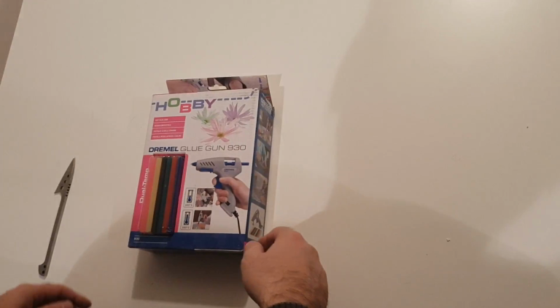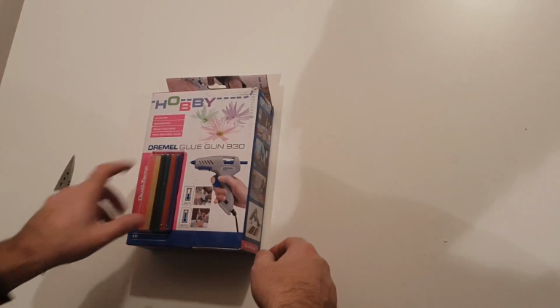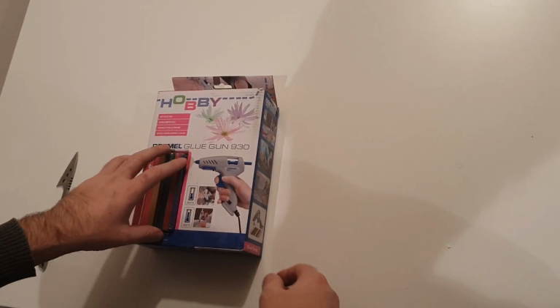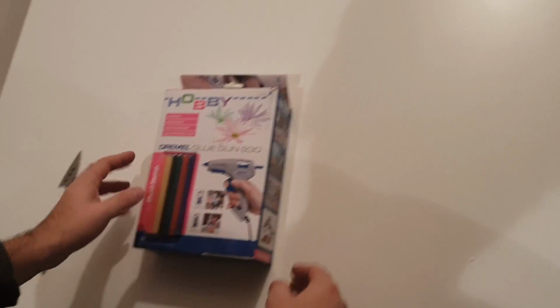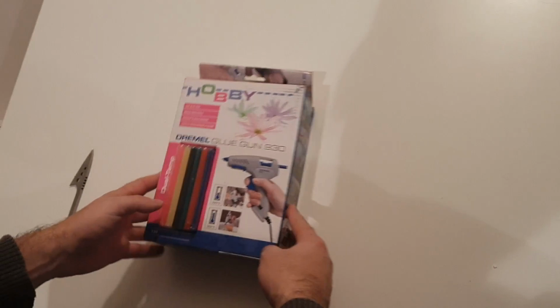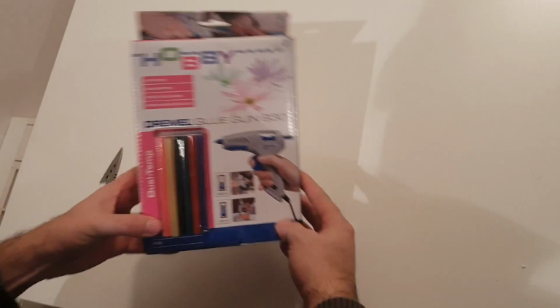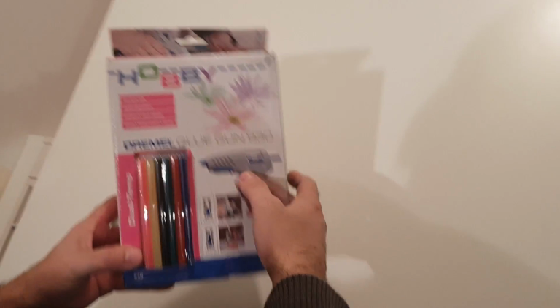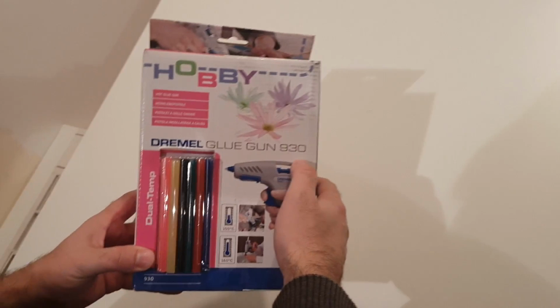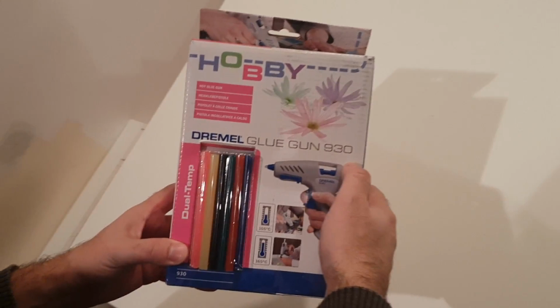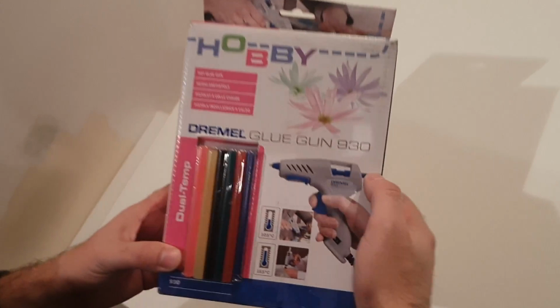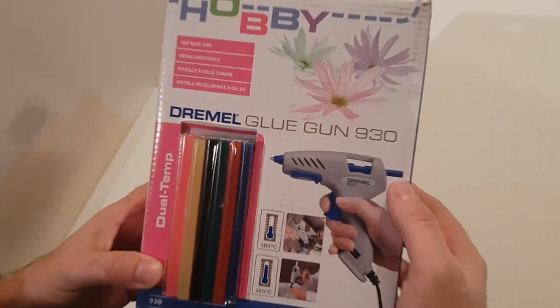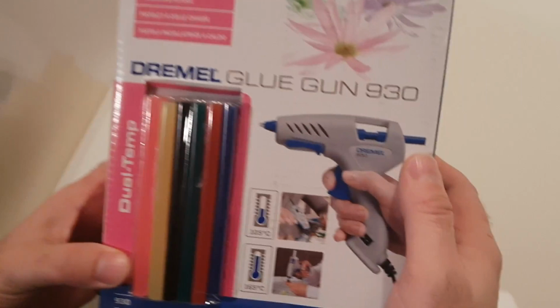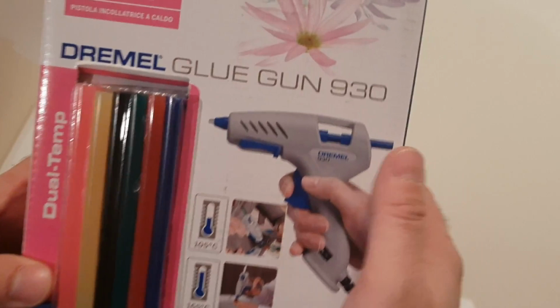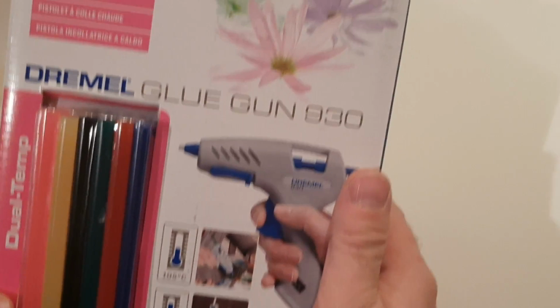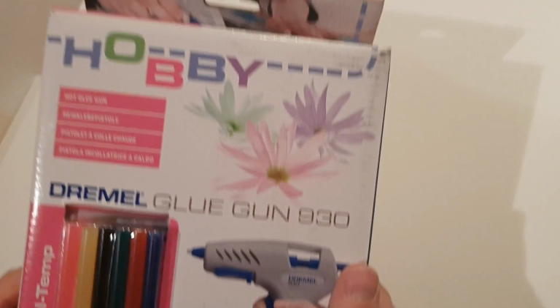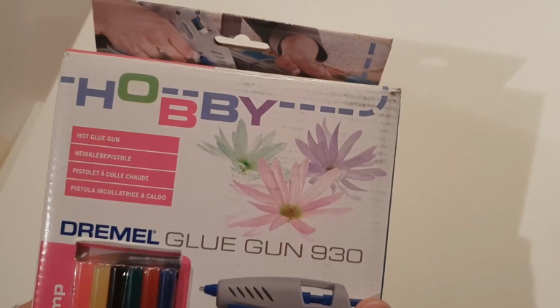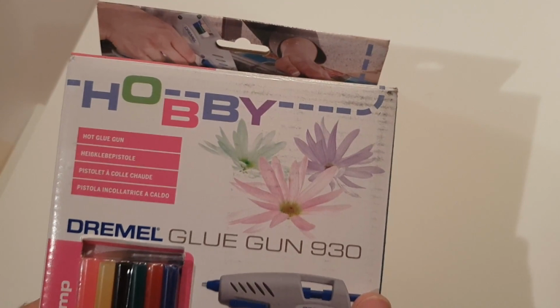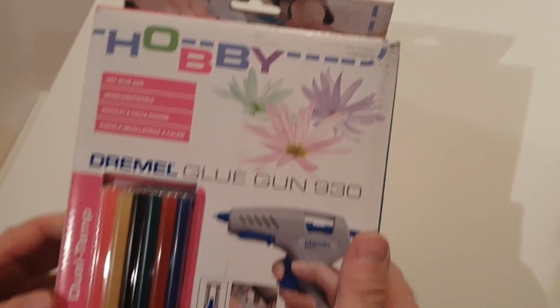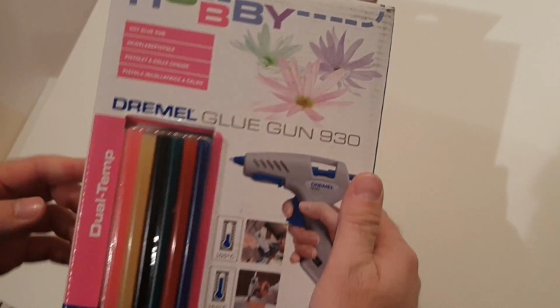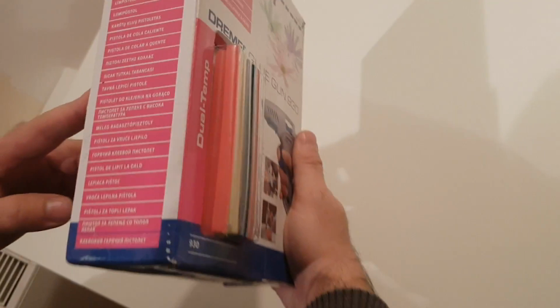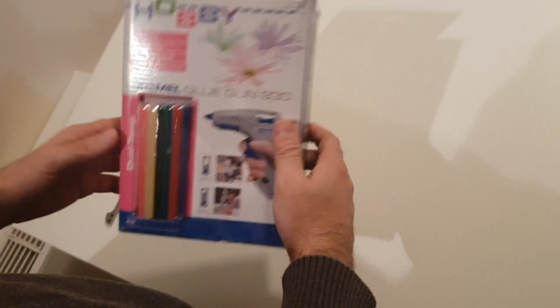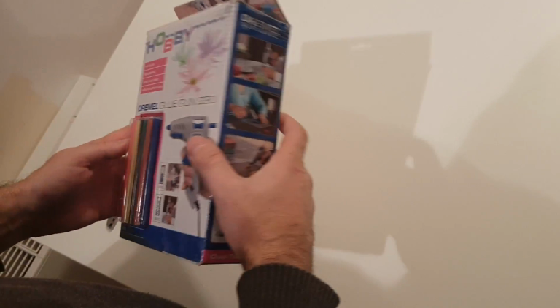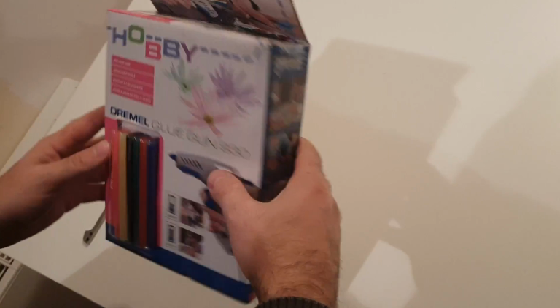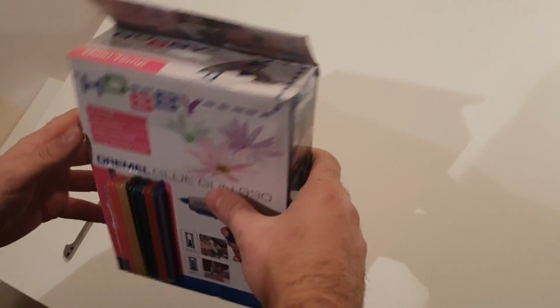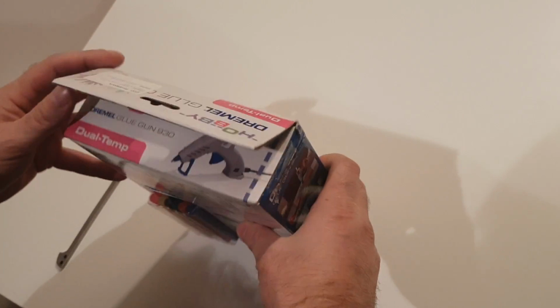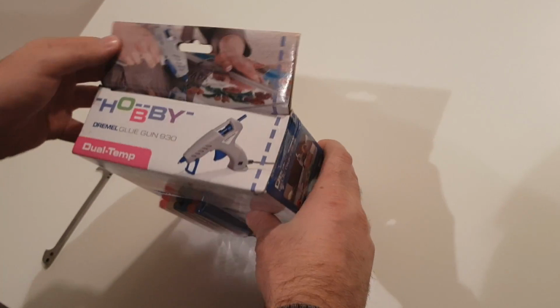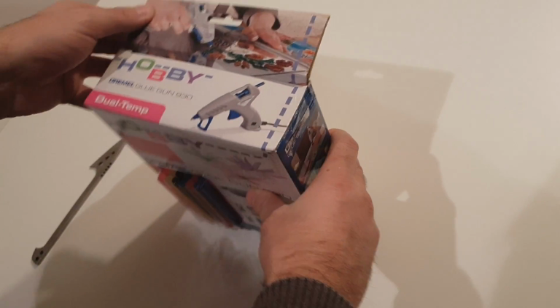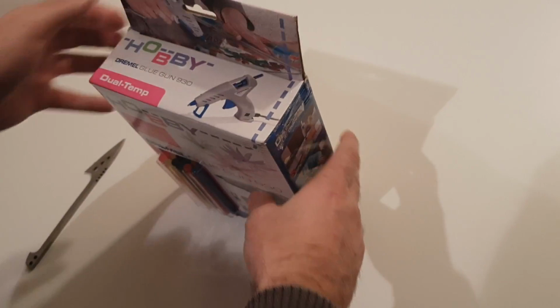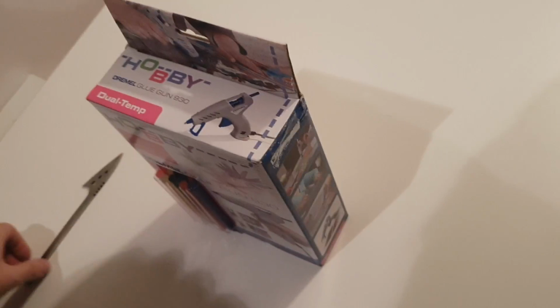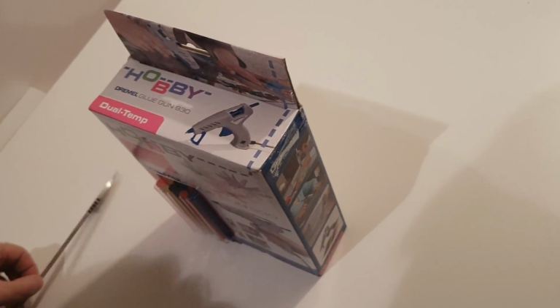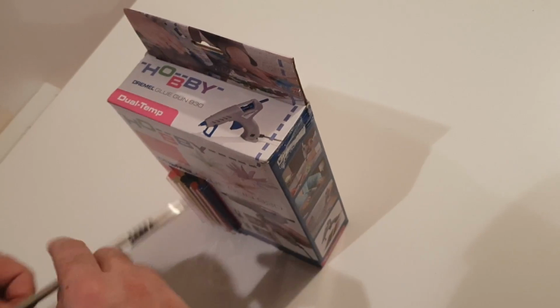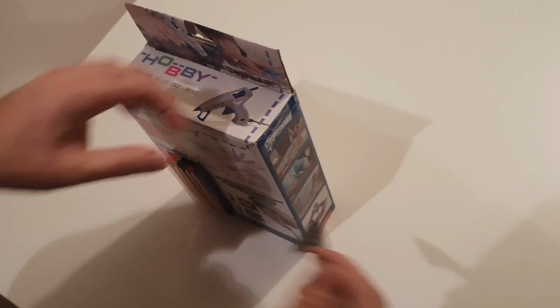Today we are unboxing a Dremel glue gun 930. It's from their hobby section, the Hobbyline. Just if you have something small to glue, you can use it.